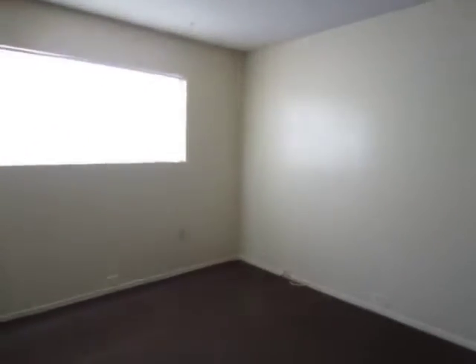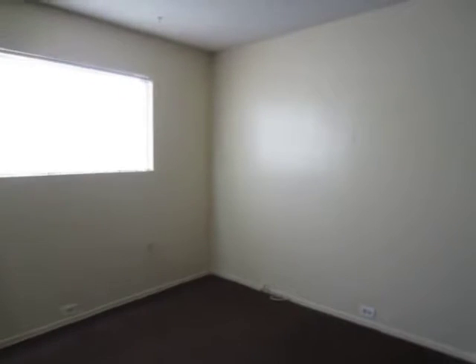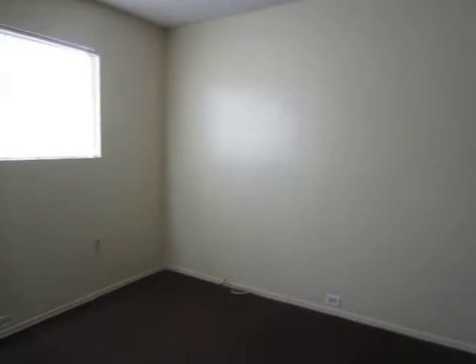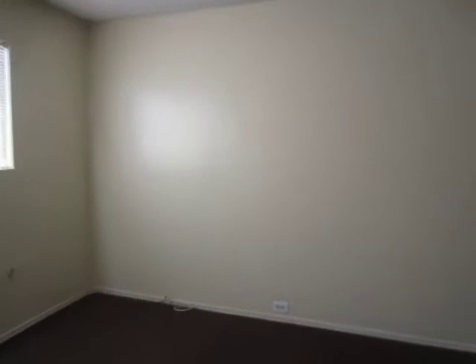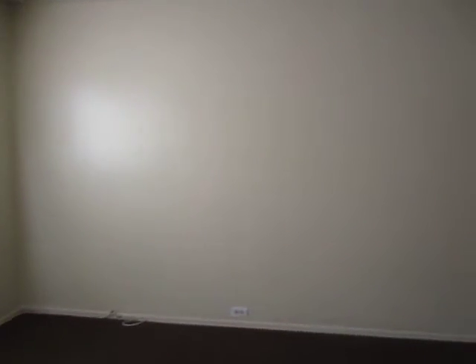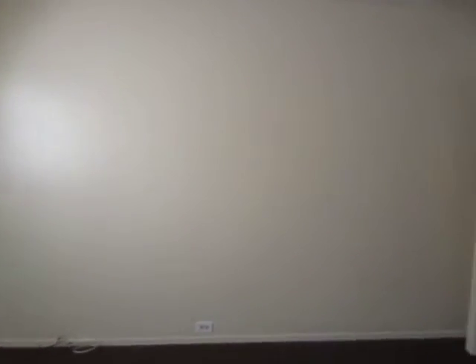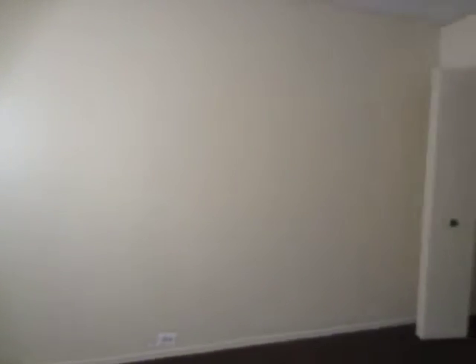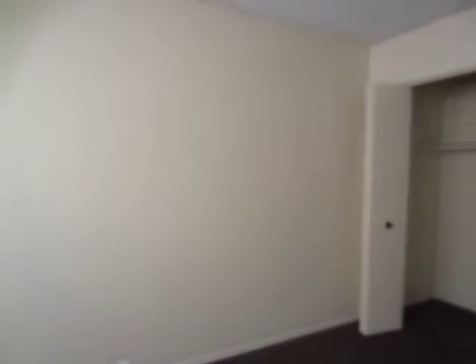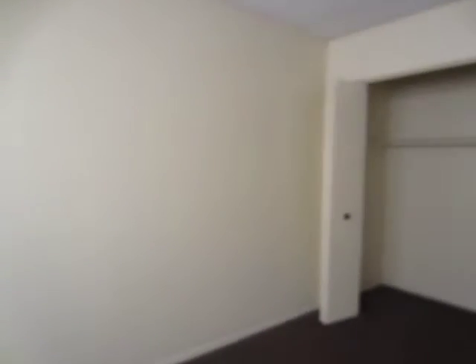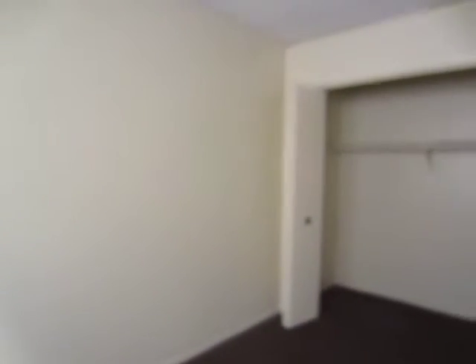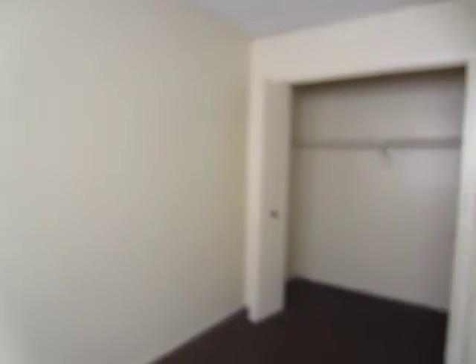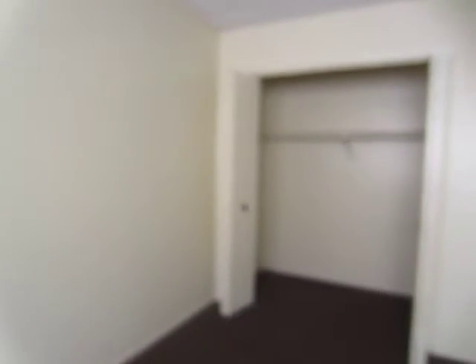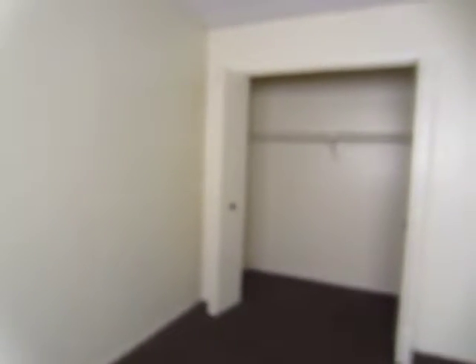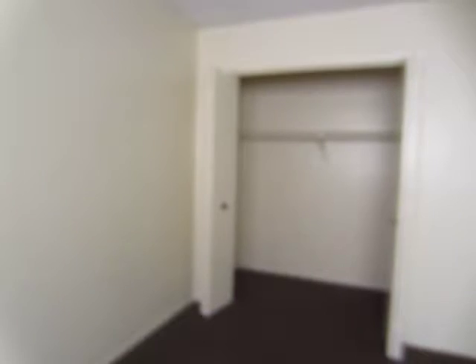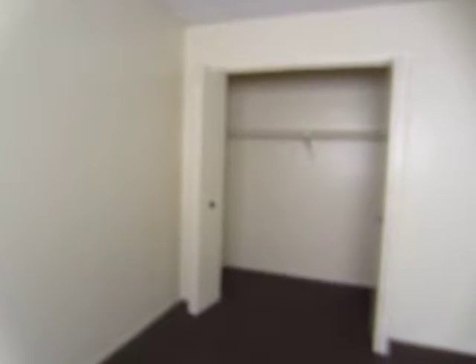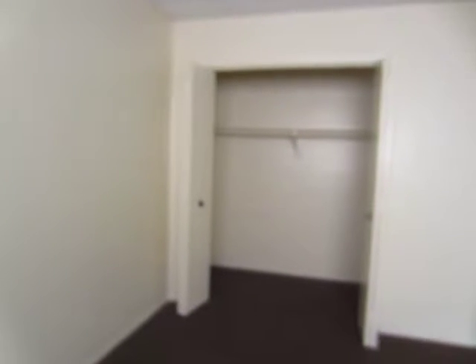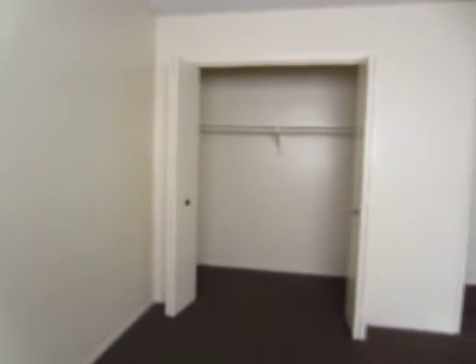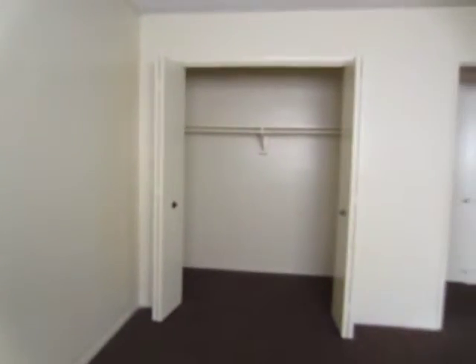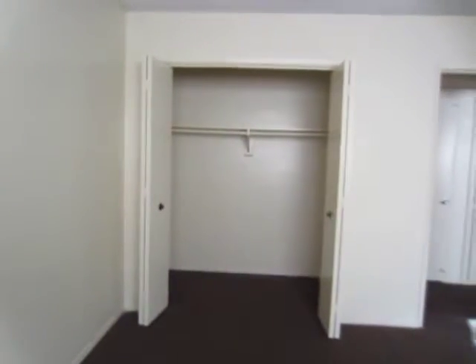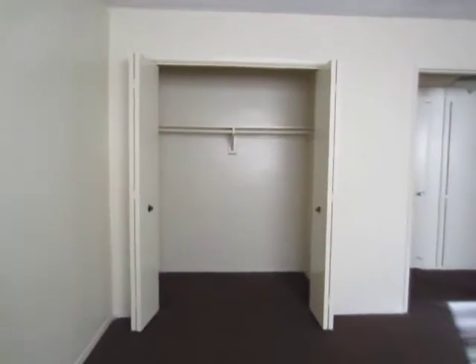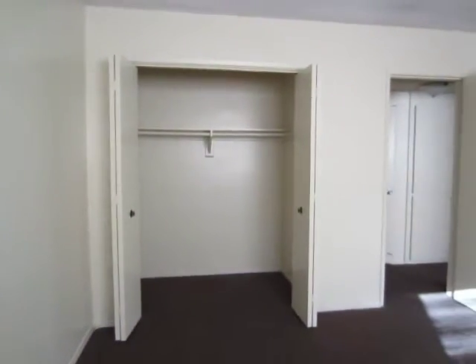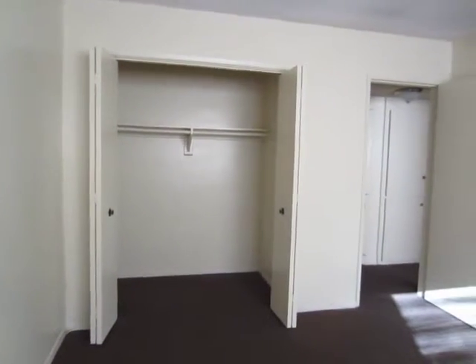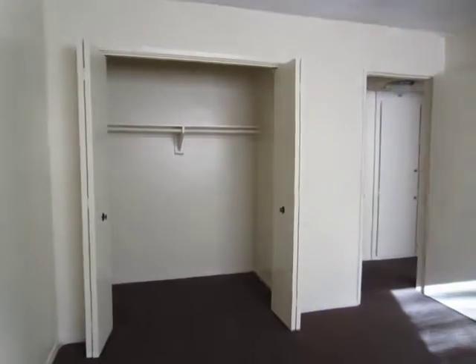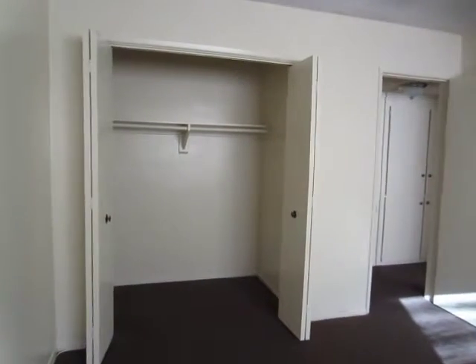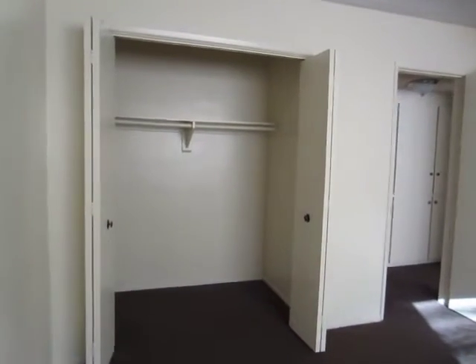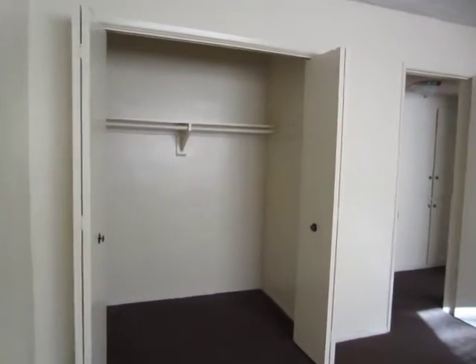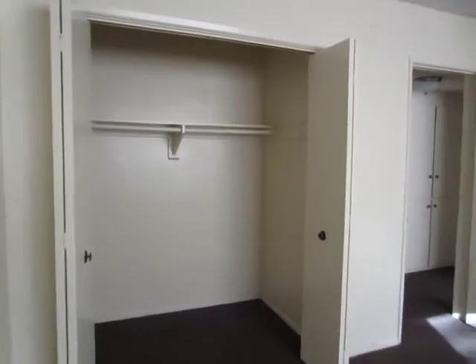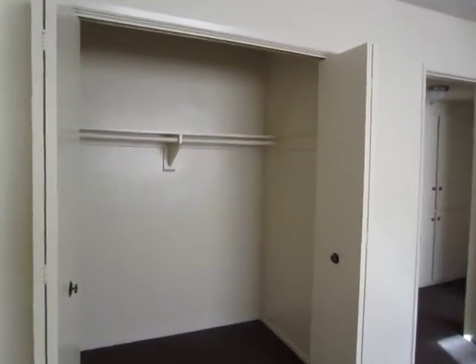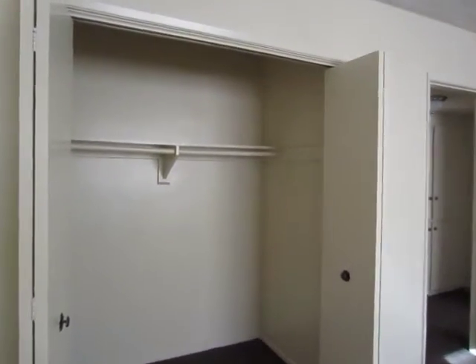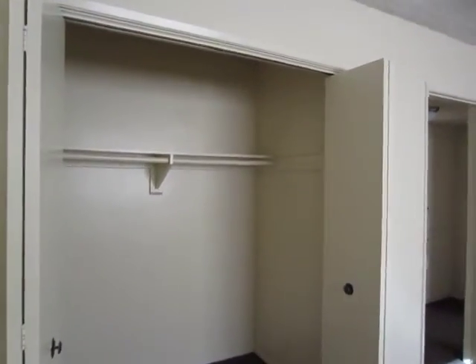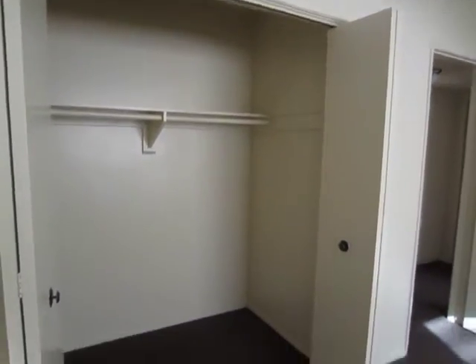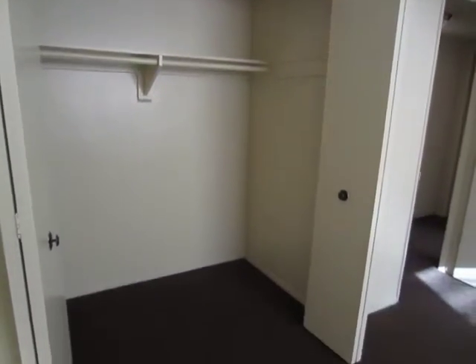Both of the bedrooms are very spacious. This is a very bright unit. There's a lot of windows throughout, so it gets great lighting. And the bedrooms have a tremendous amount of closet space.